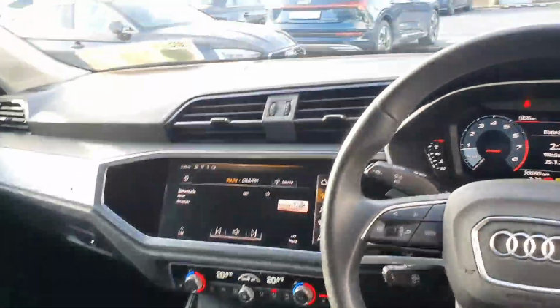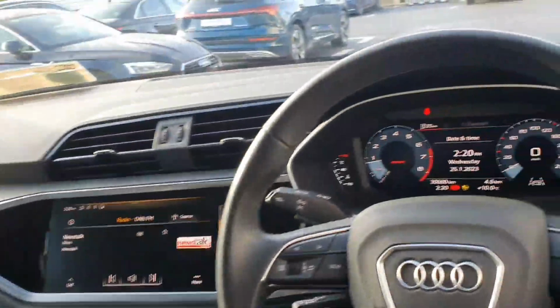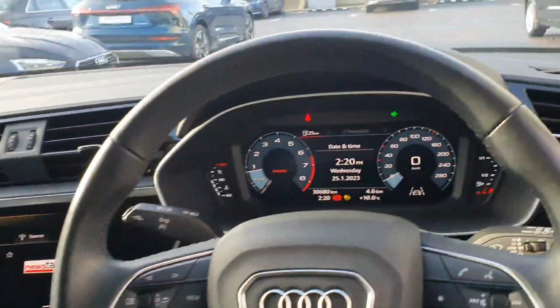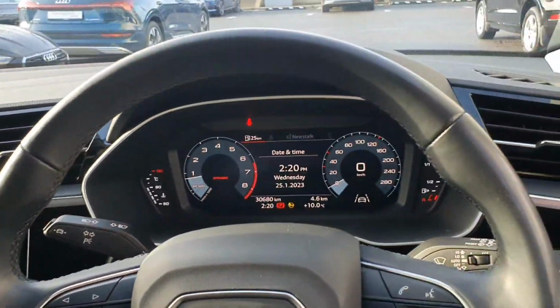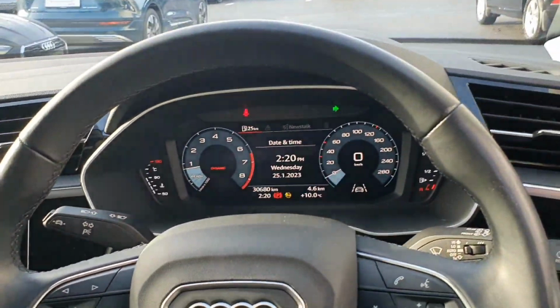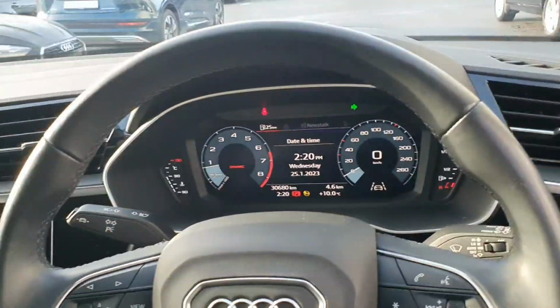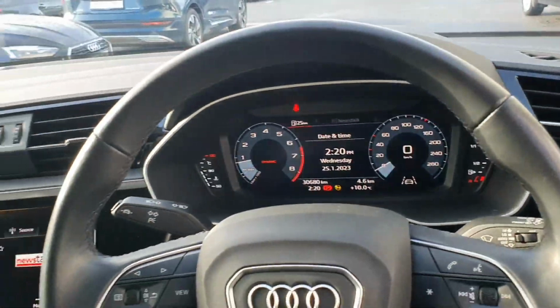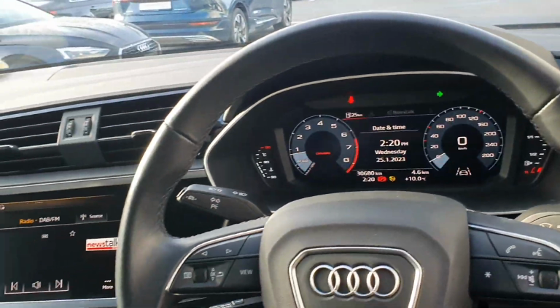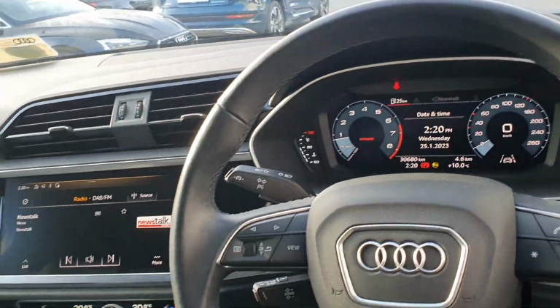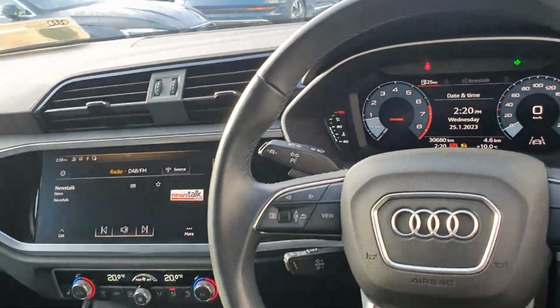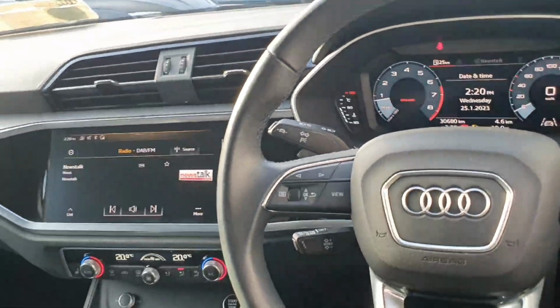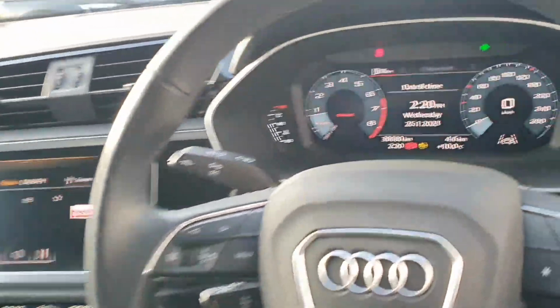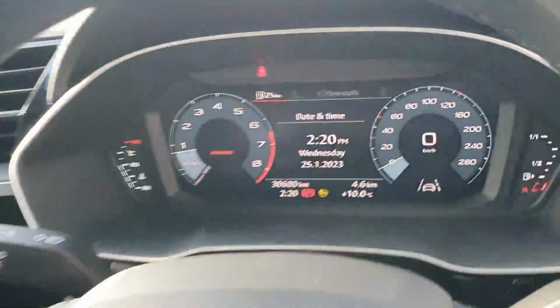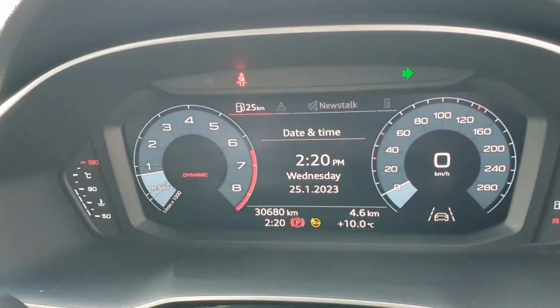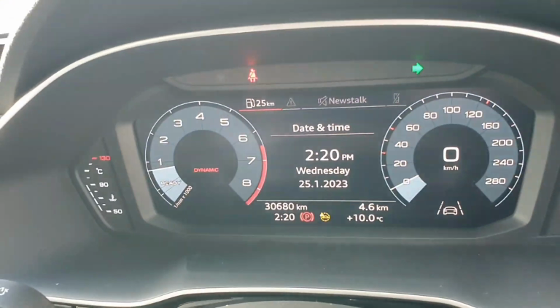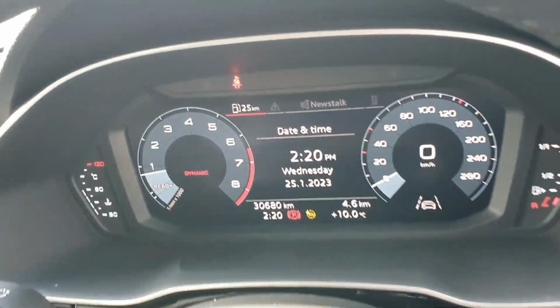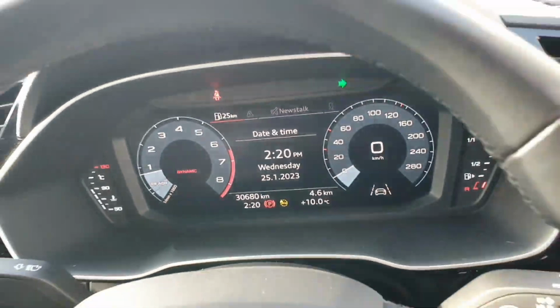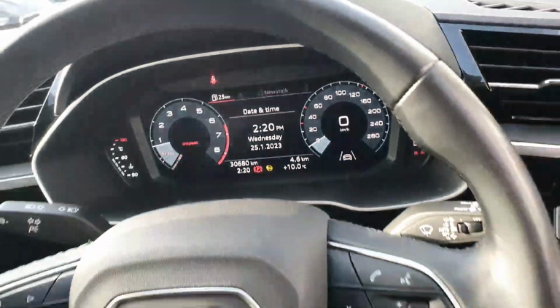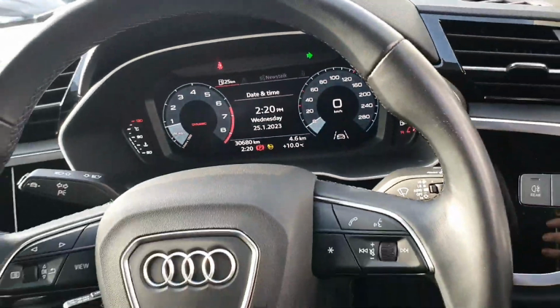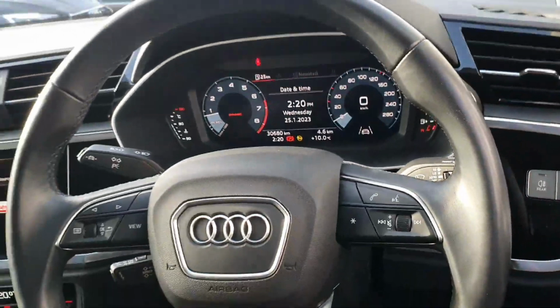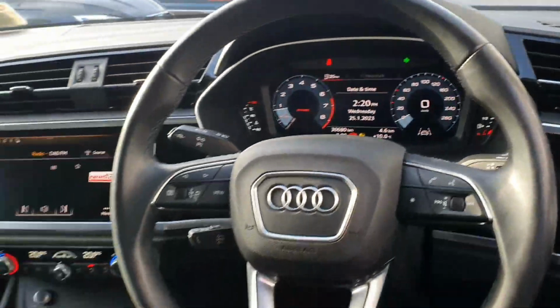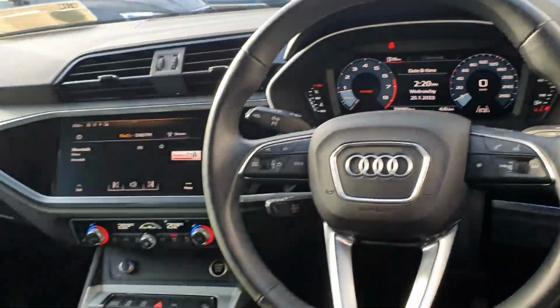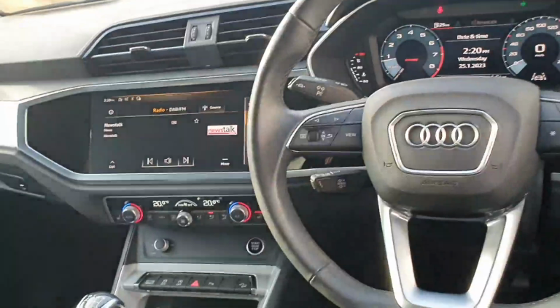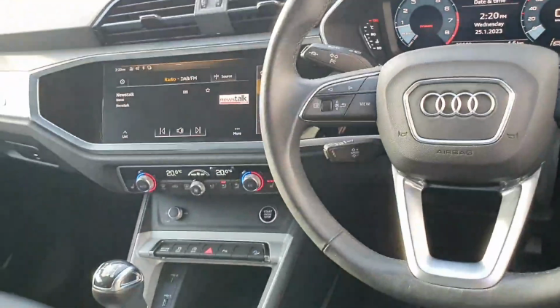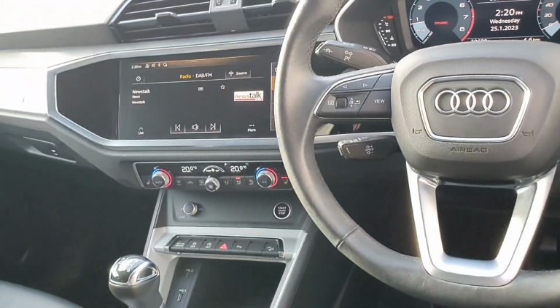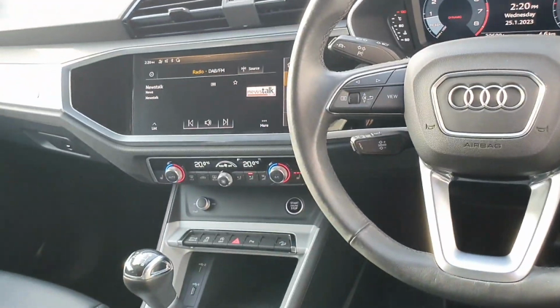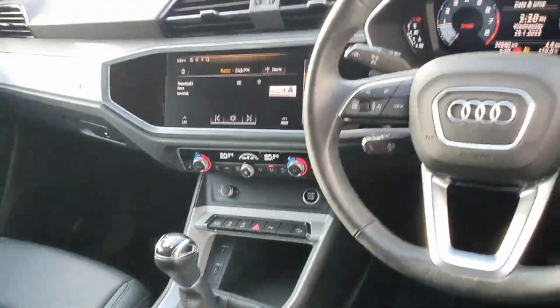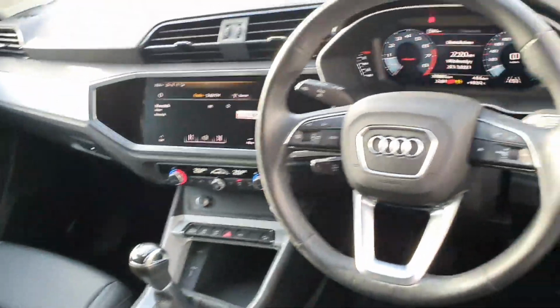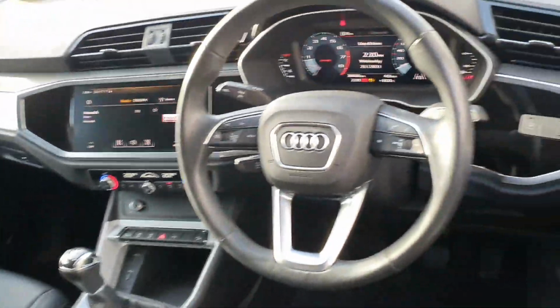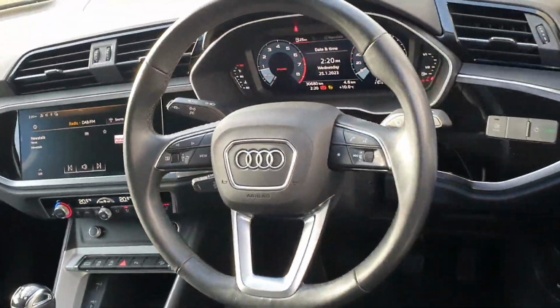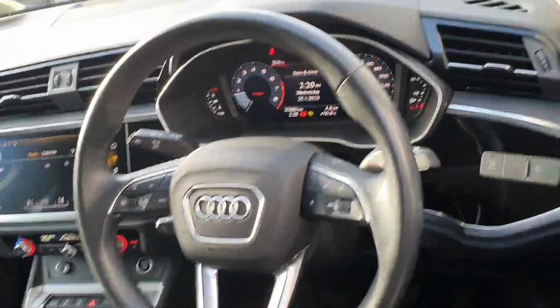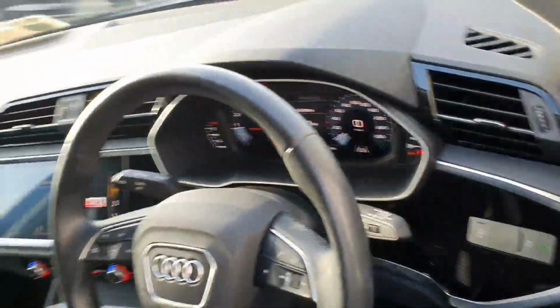The car also has a reversing camera, active lane assist, and Audi virtual cockpit. It has just passed 30,000 km and is one owner from new. Further features include keyless ignition and a 6-speed gearbox.